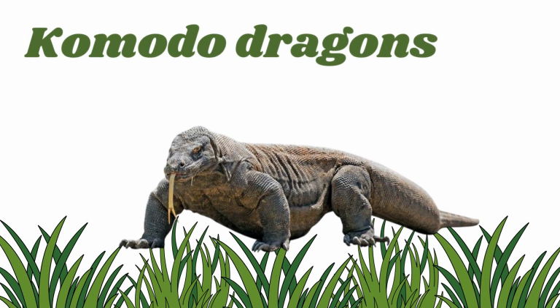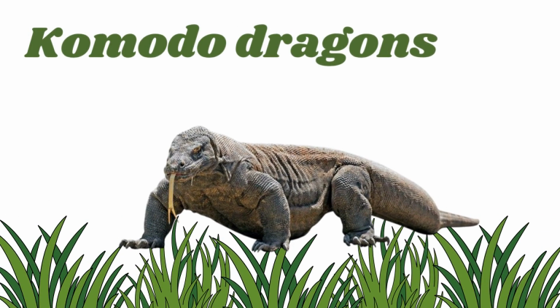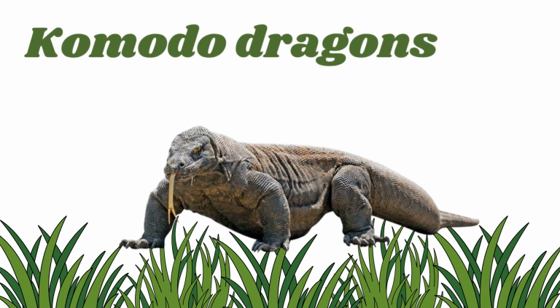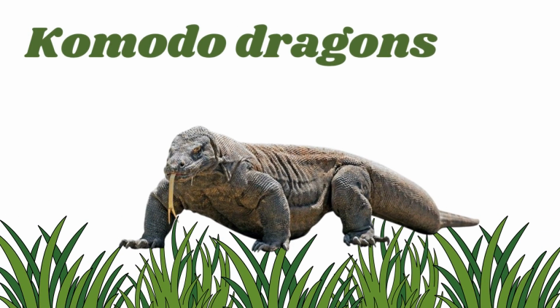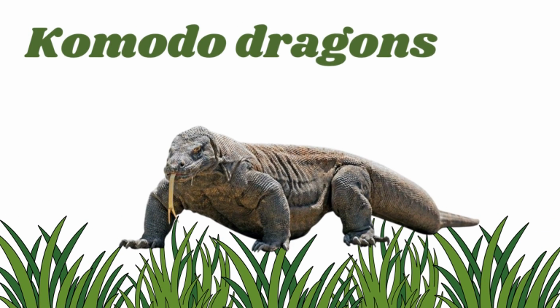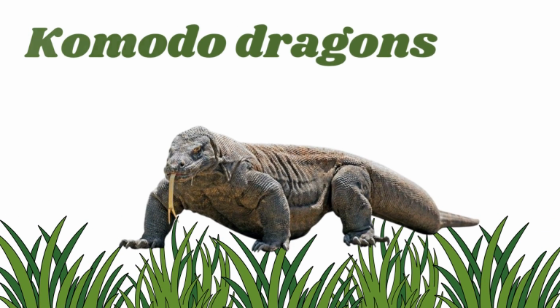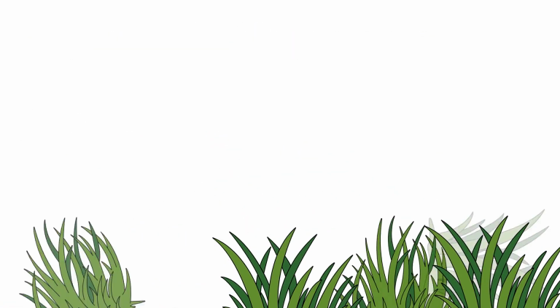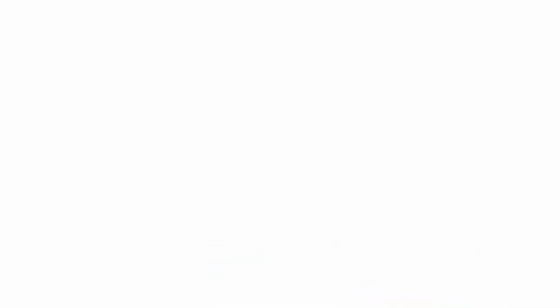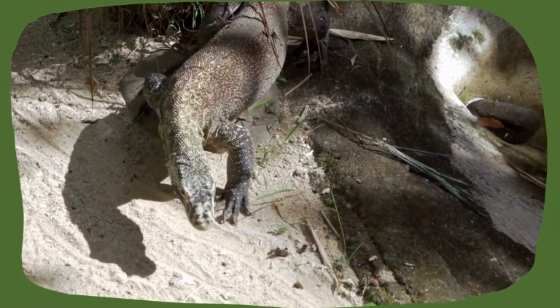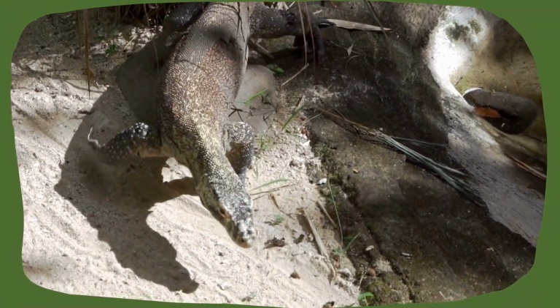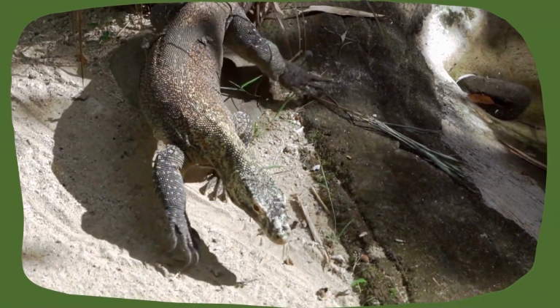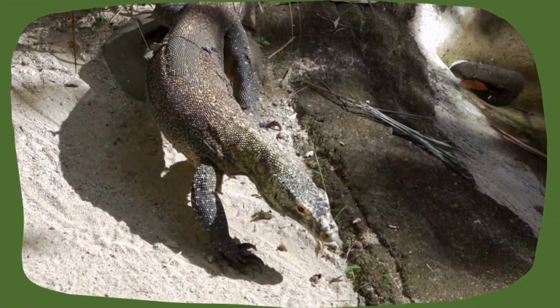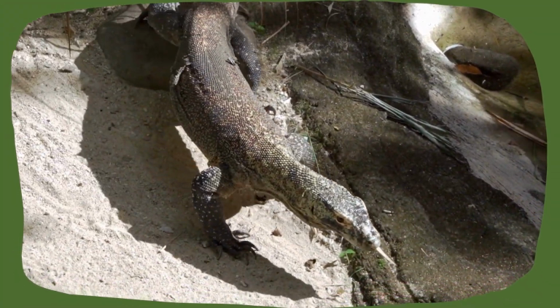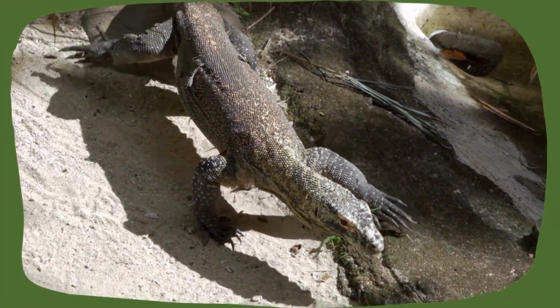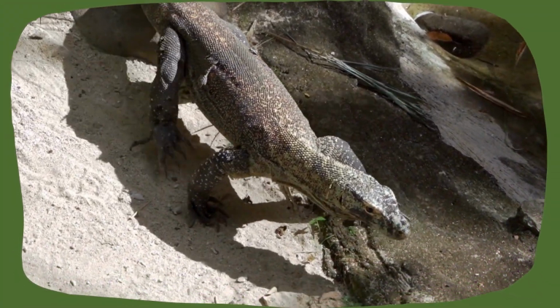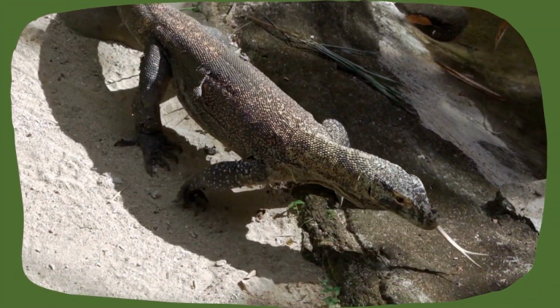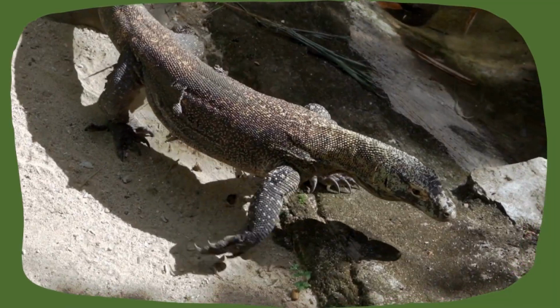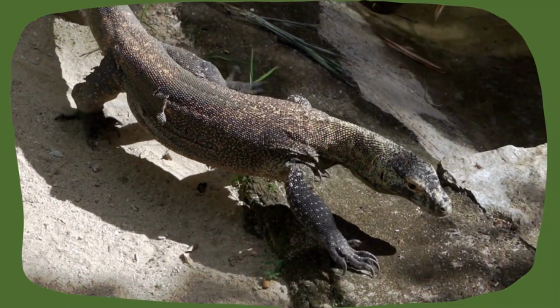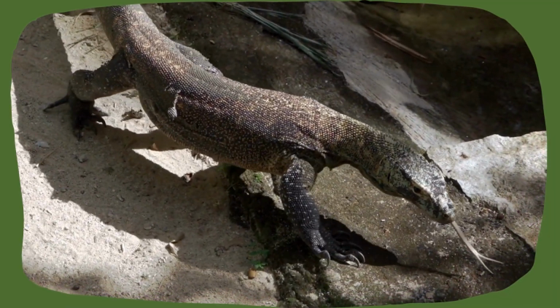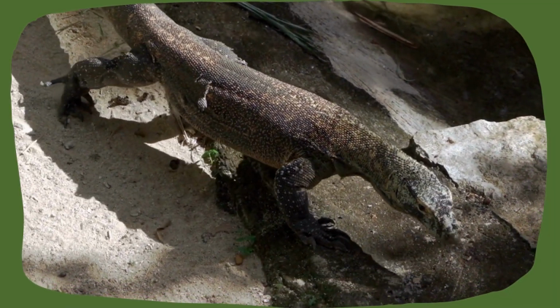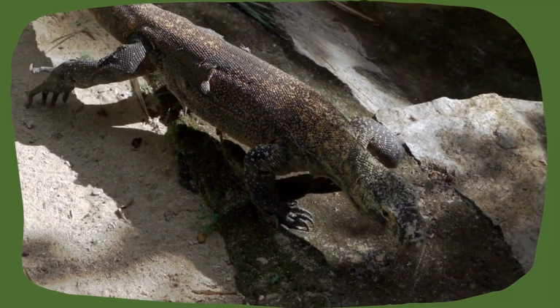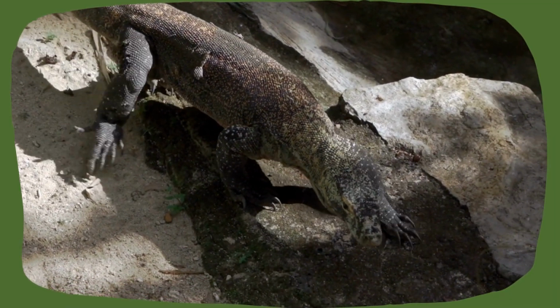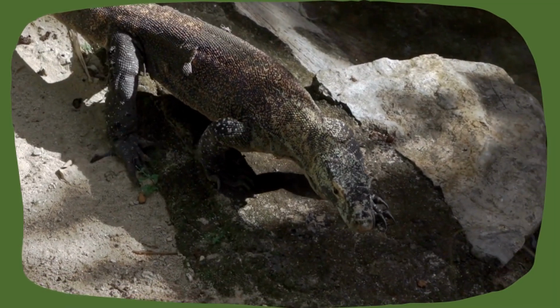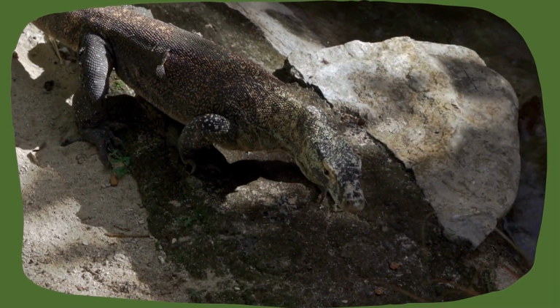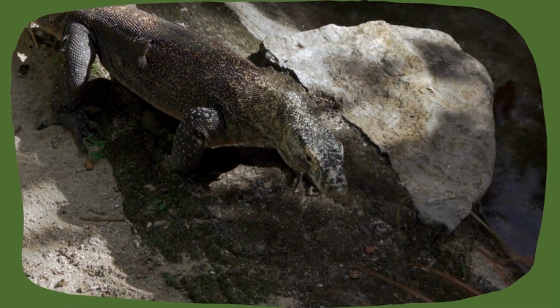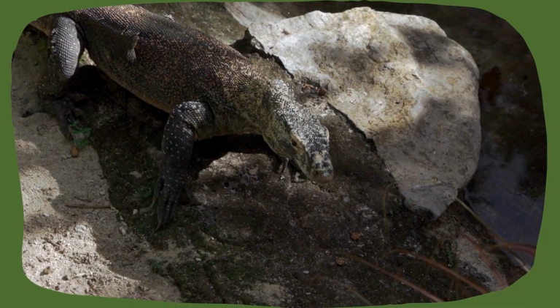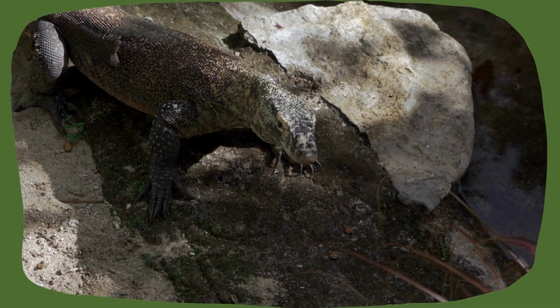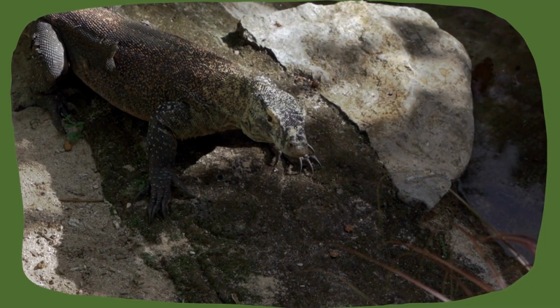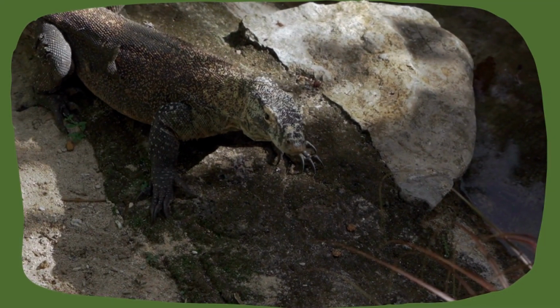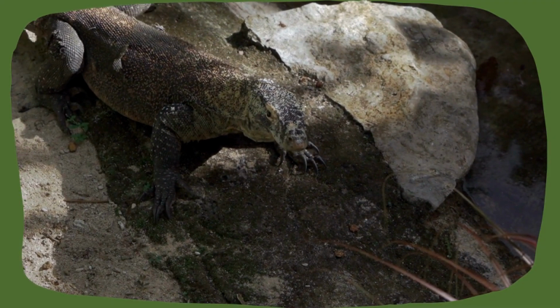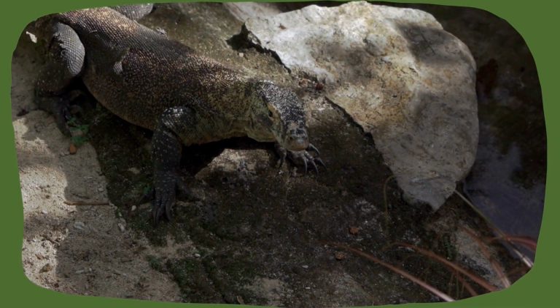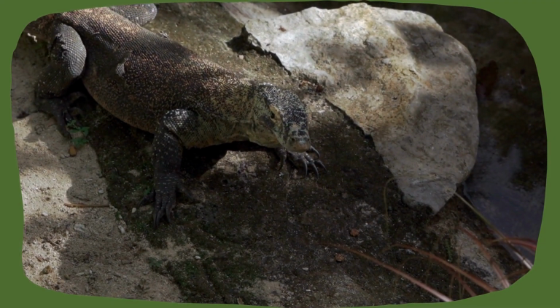Komodo dragon. This is the biggest lizard in the world. They grow up to 10 feet long and use their forked tongues to smell for food like meat and even other animals.